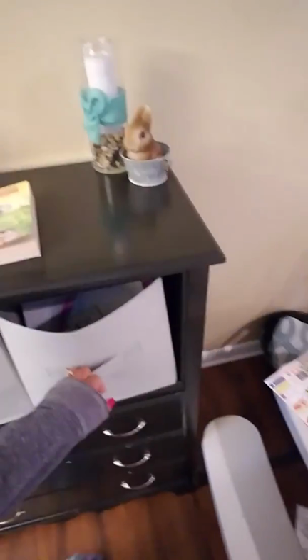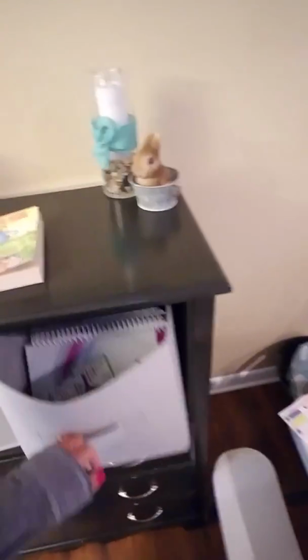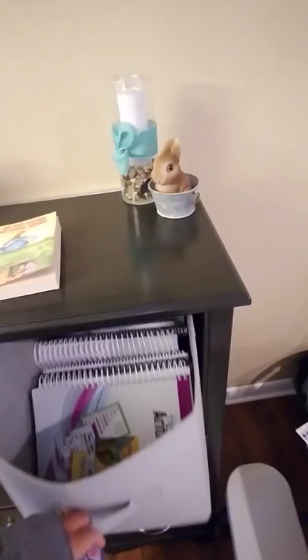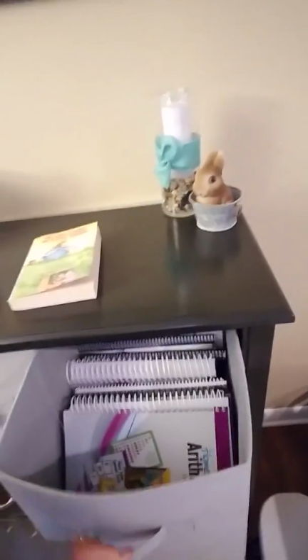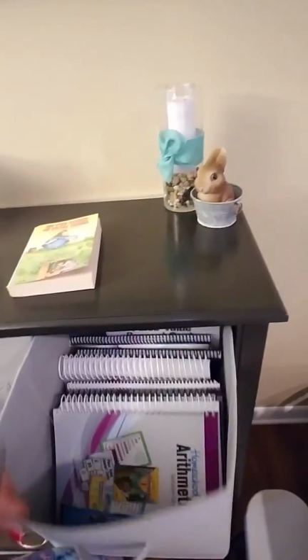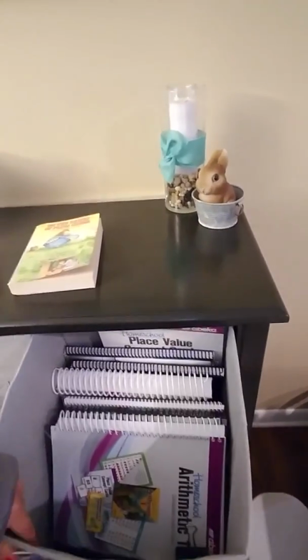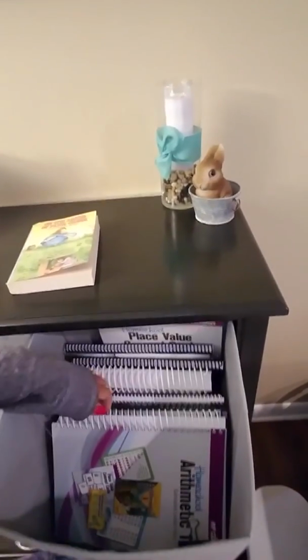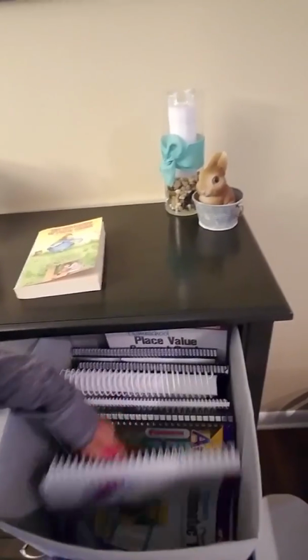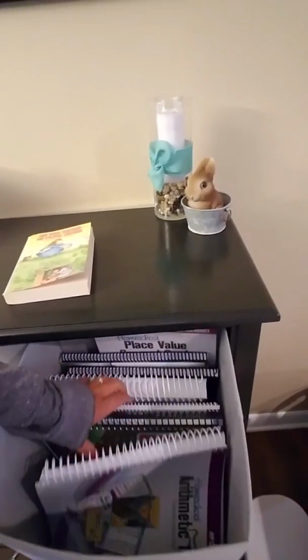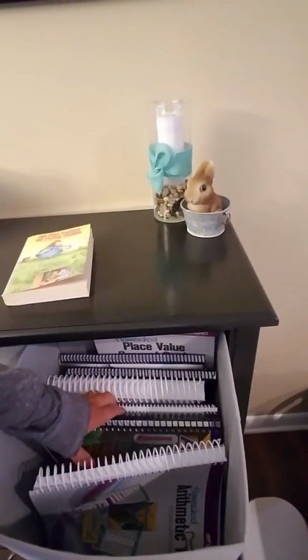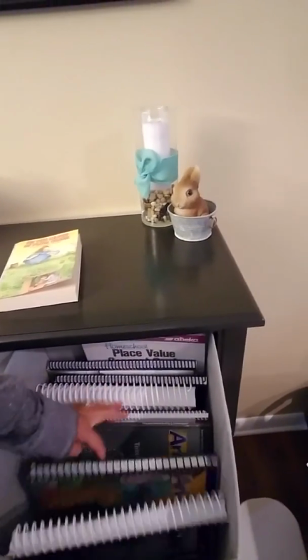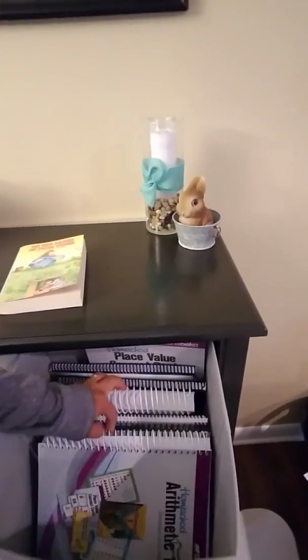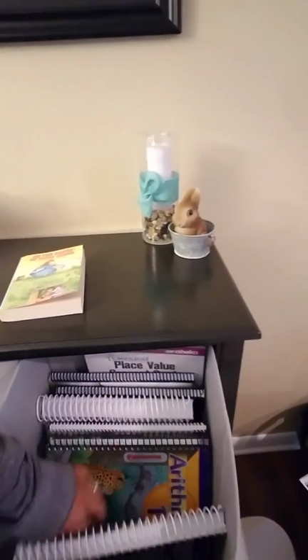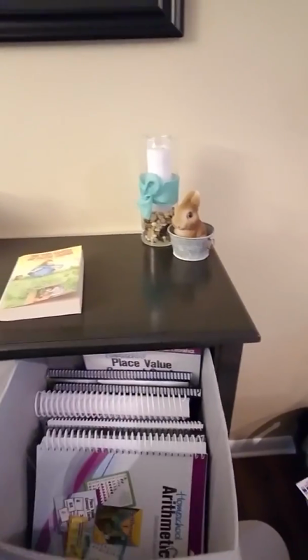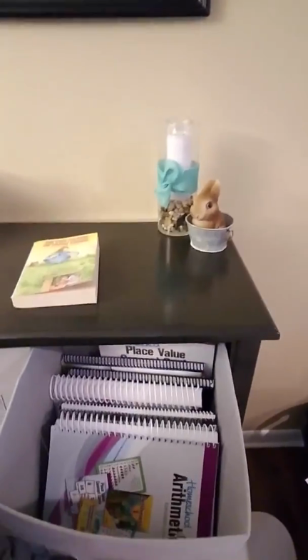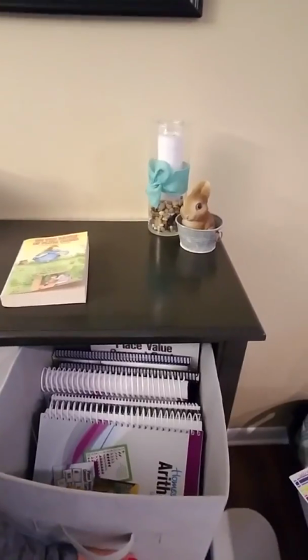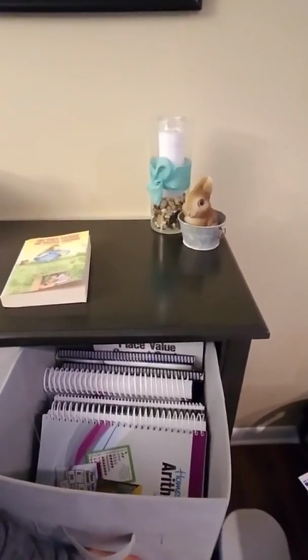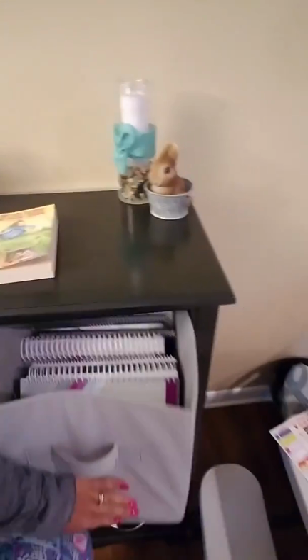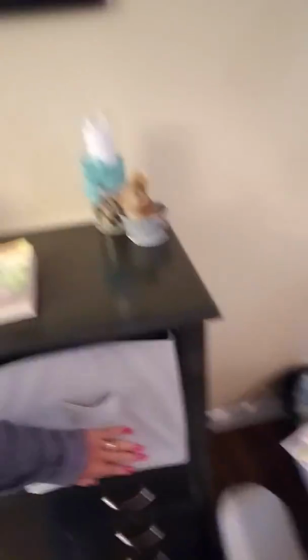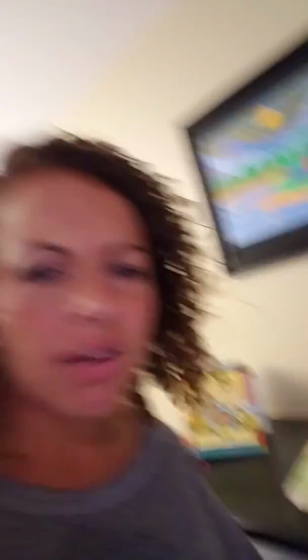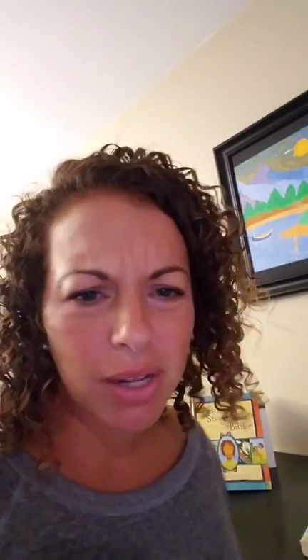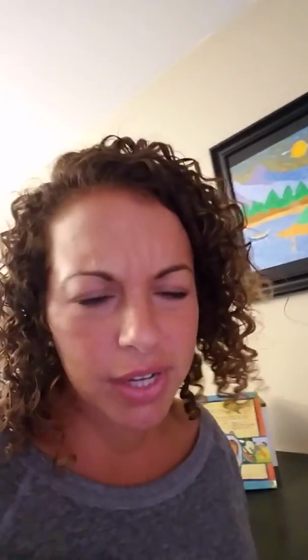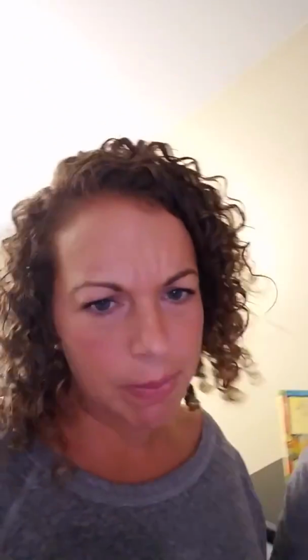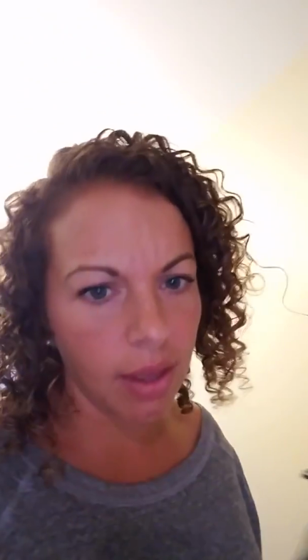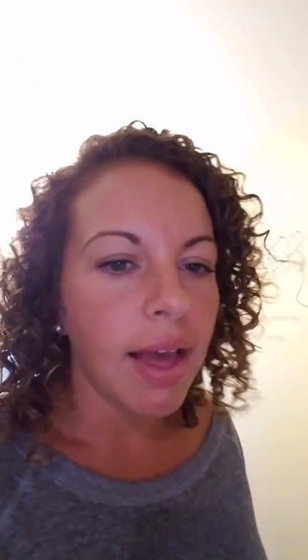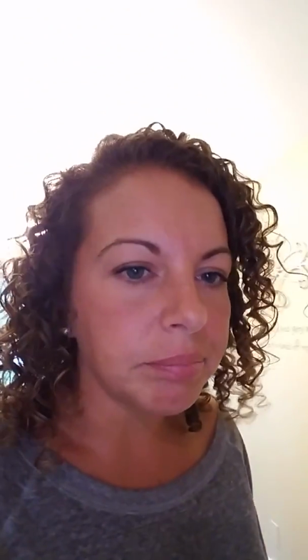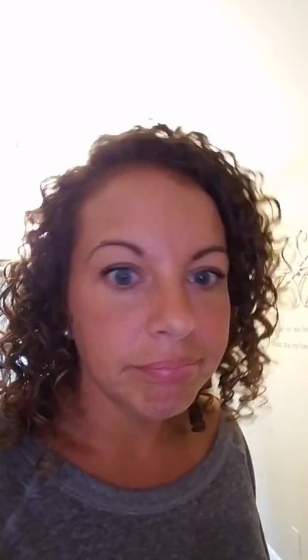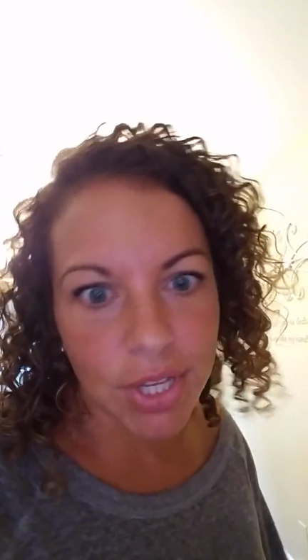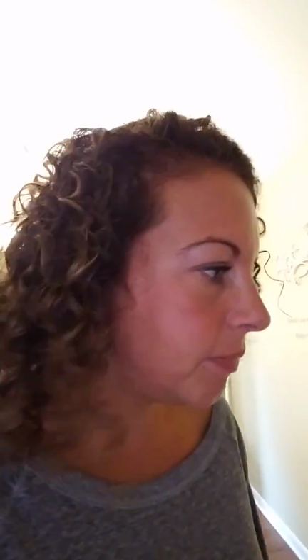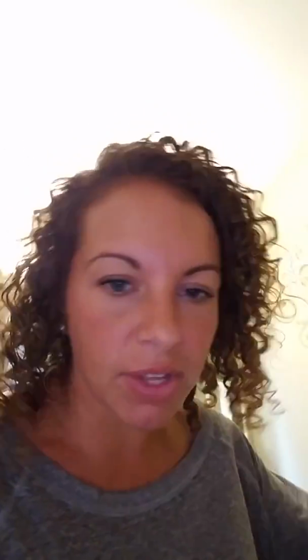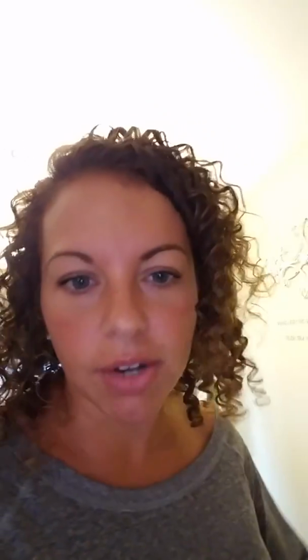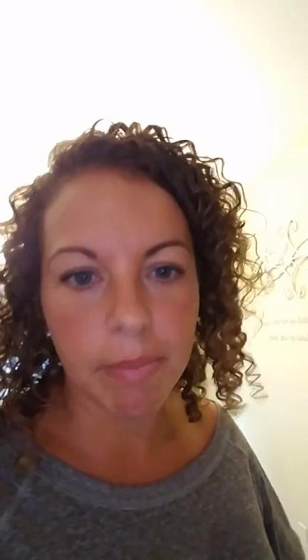And then in this bin I'm keeping all of the teacher guides, curriculum guides, answer keys, and all that. For anybody who's curious, we use Abeka. So everything you see here is Abeka.